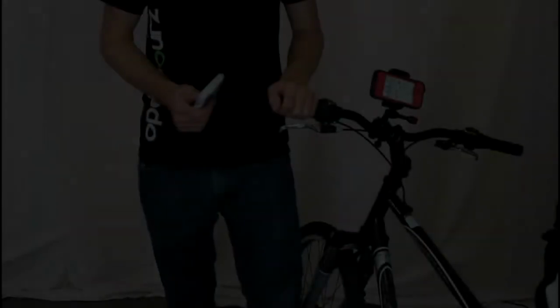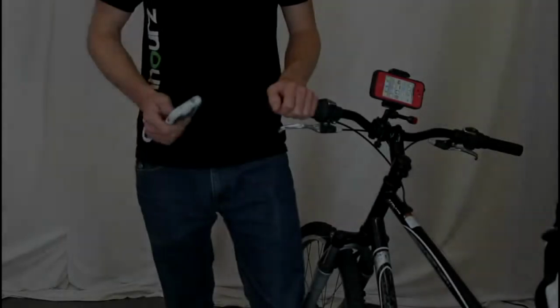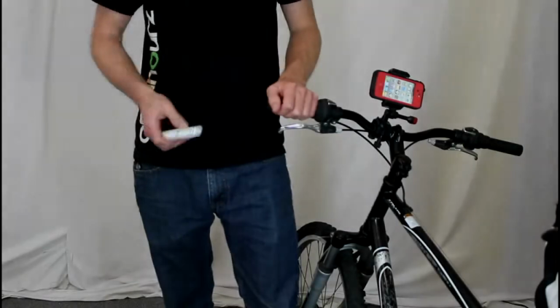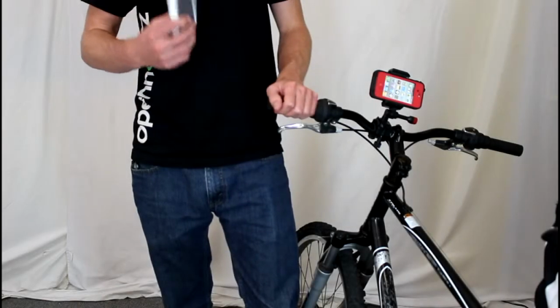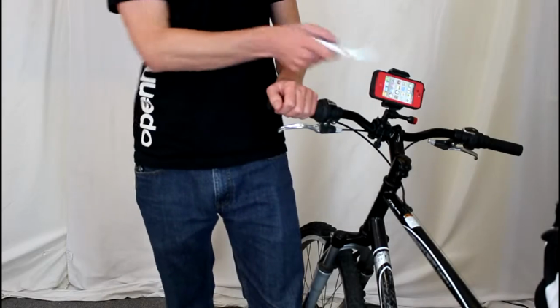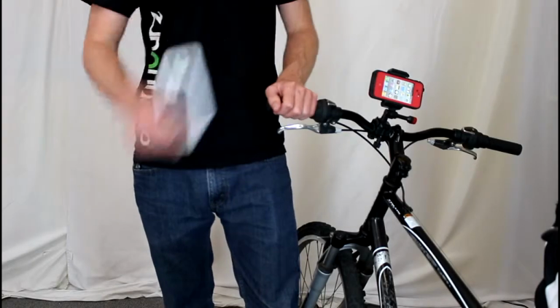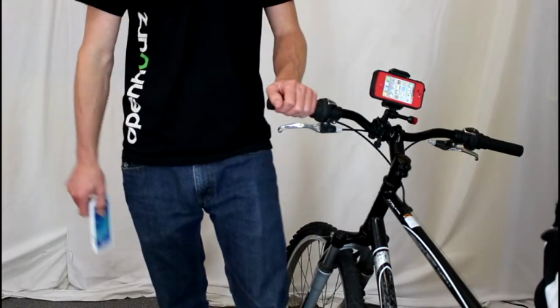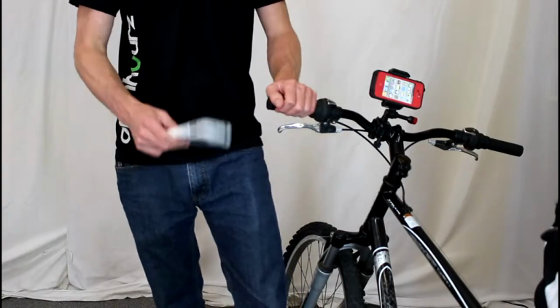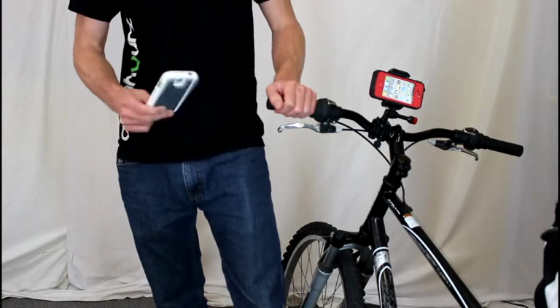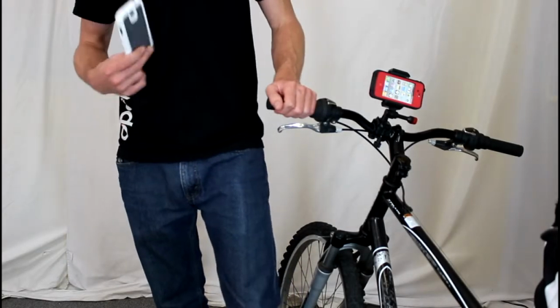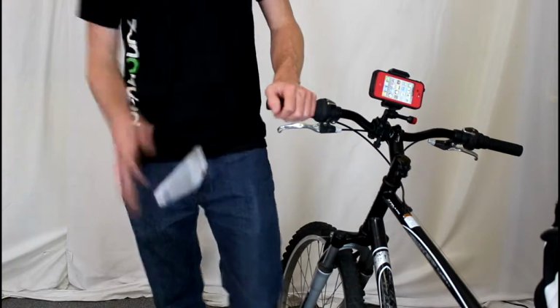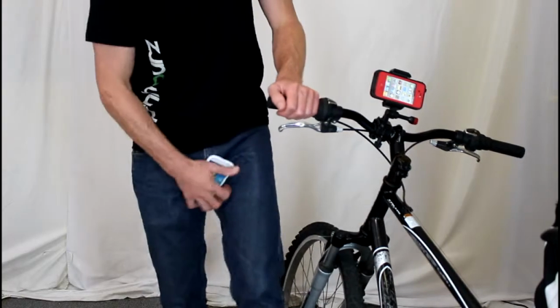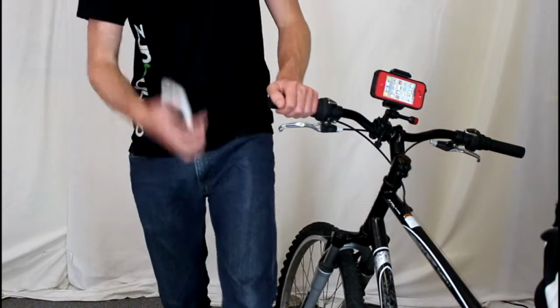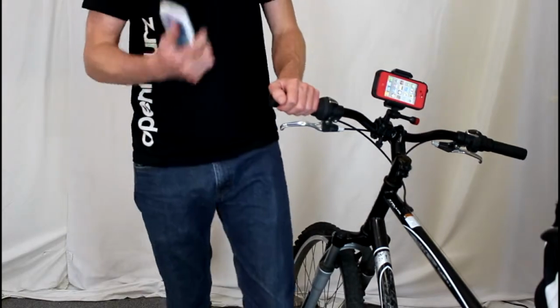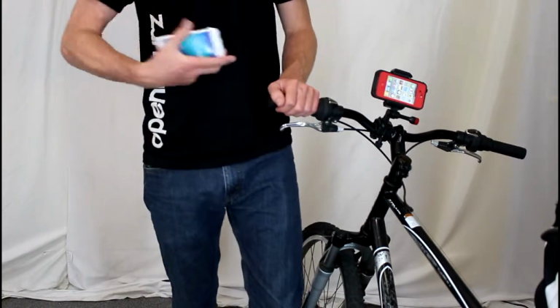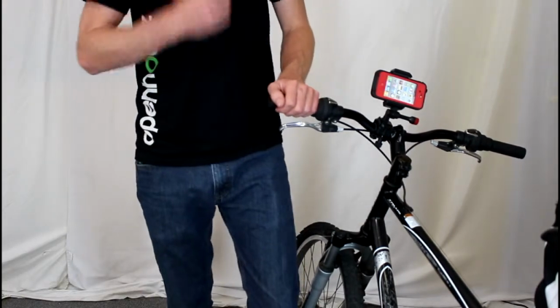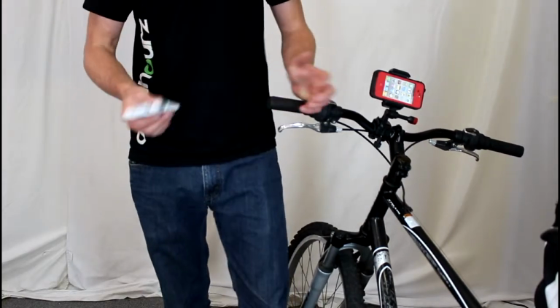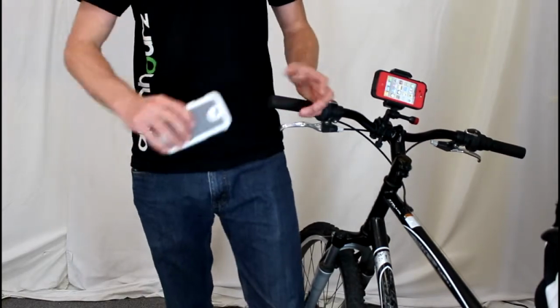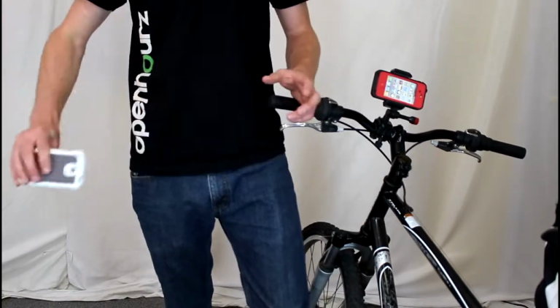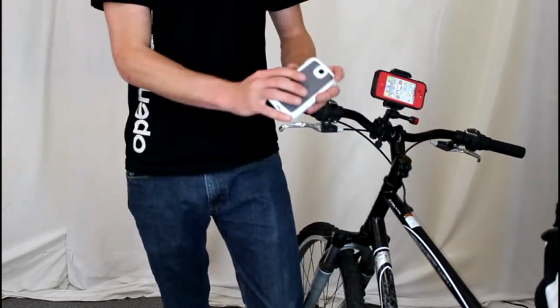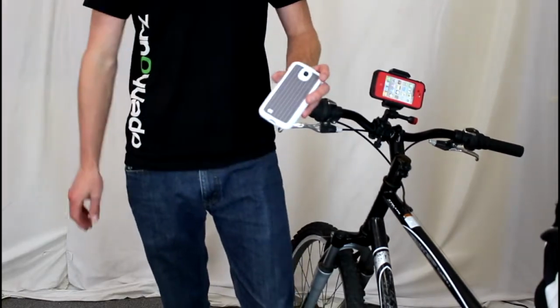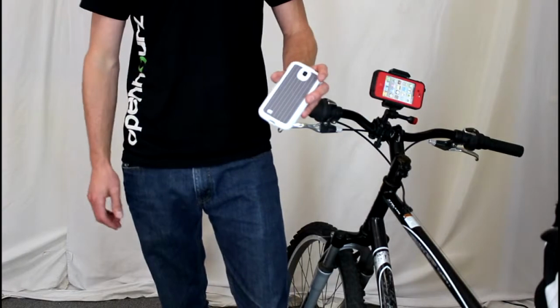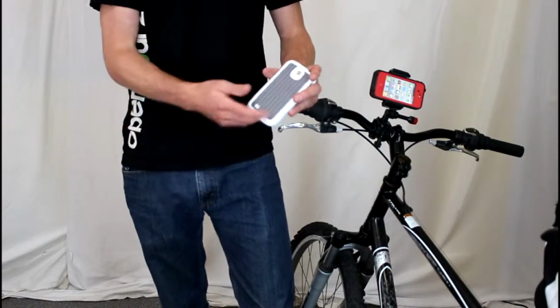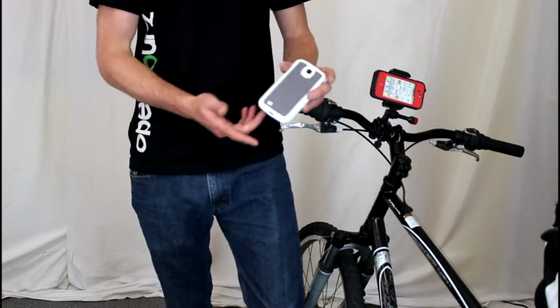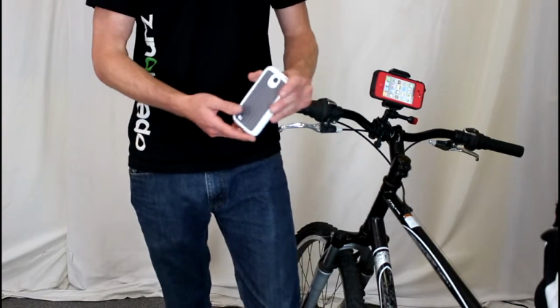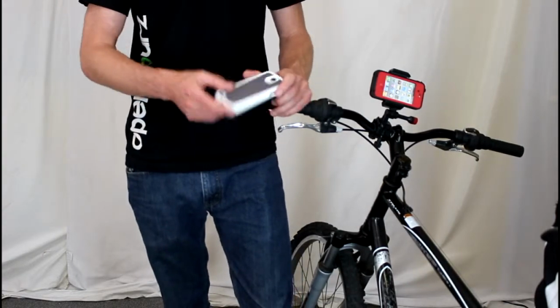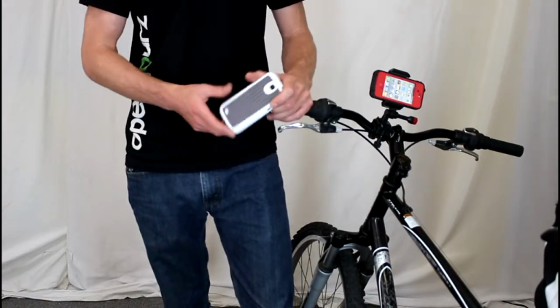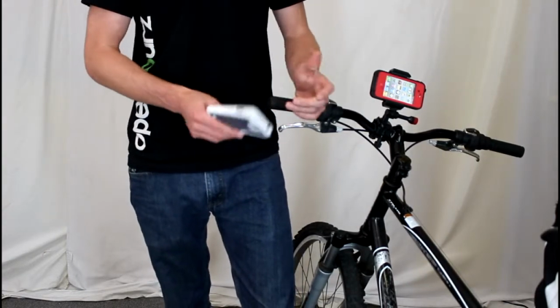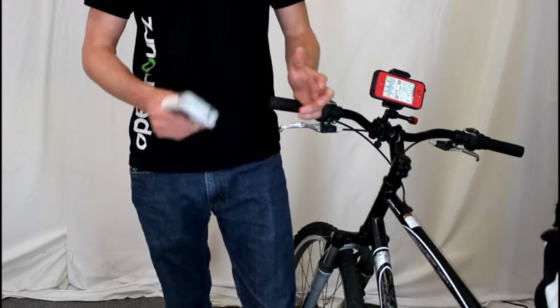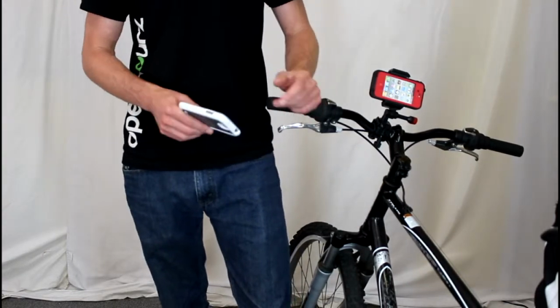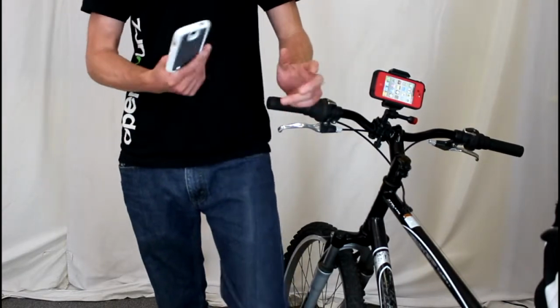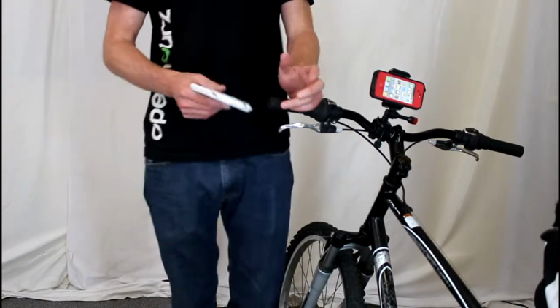Hey guys! Real quick, I wanted to show you an alternative to the iBara handlebar mounted bag. The iBara bag is basically a Ziploc bag that you put your phone in — it is water resistant, it holds your phone, and it's universal for all smartphones, which is kind of cool.